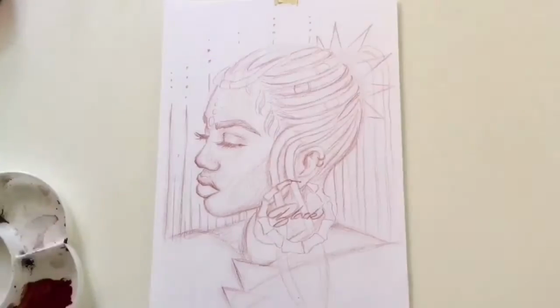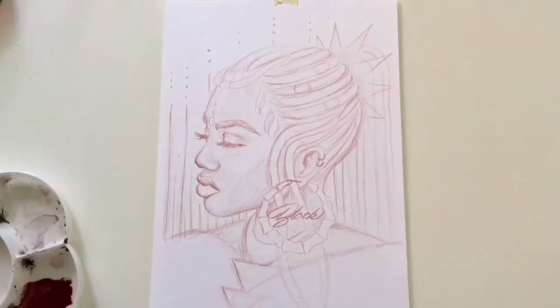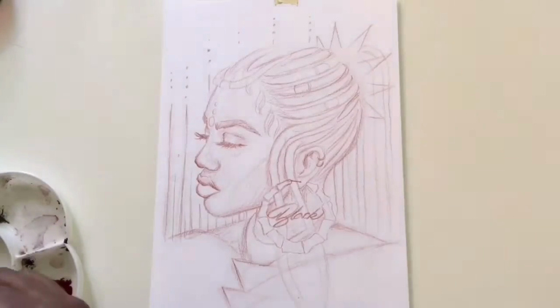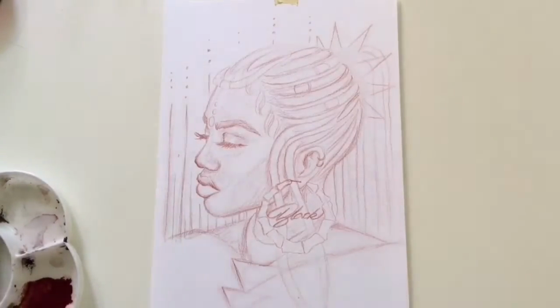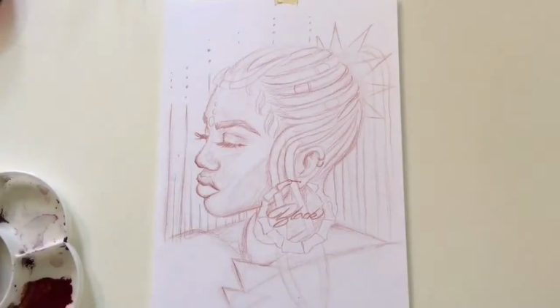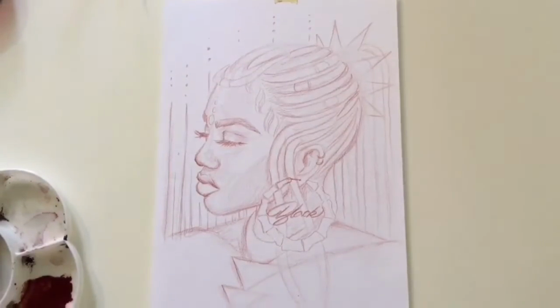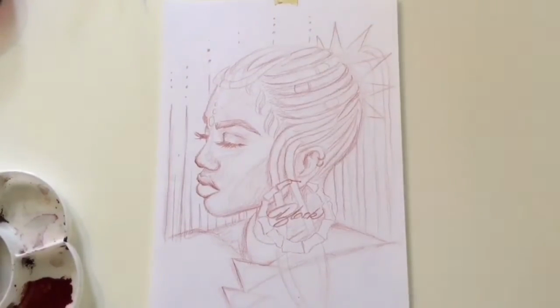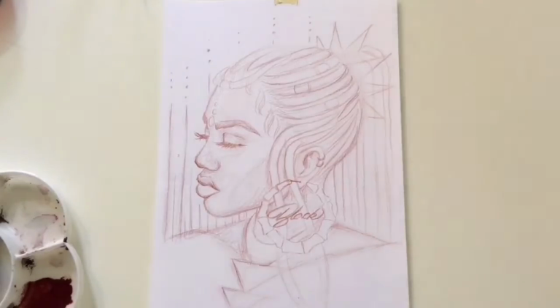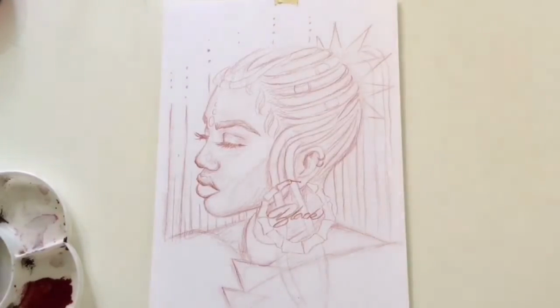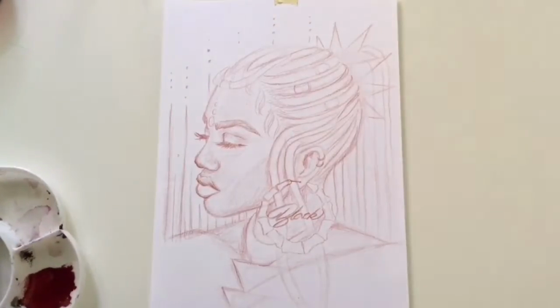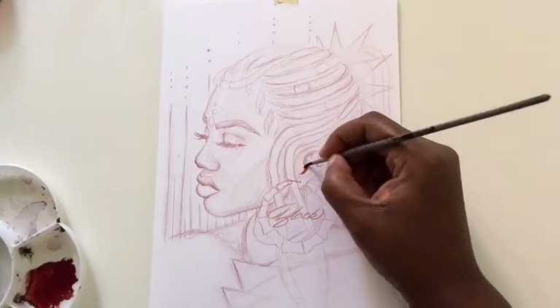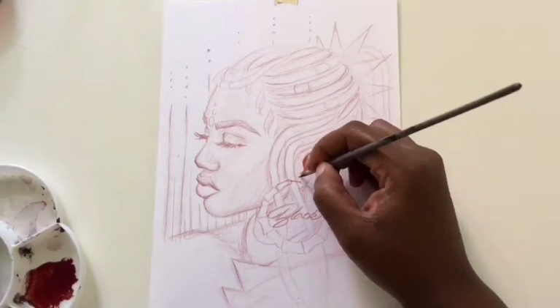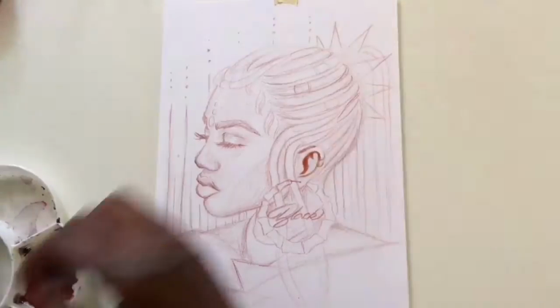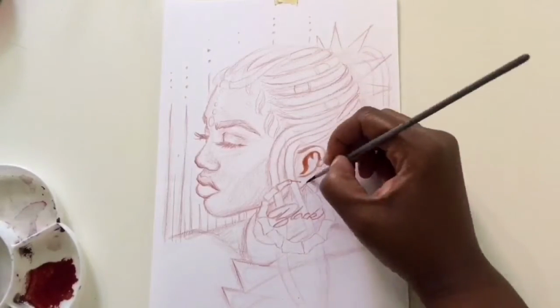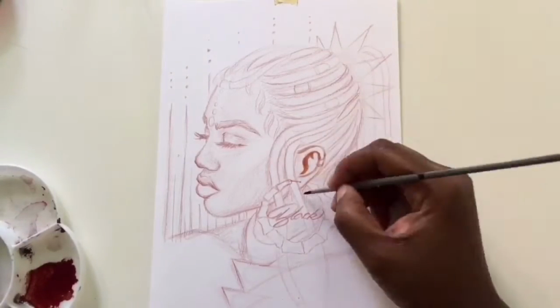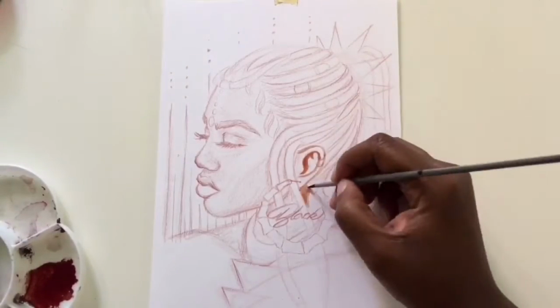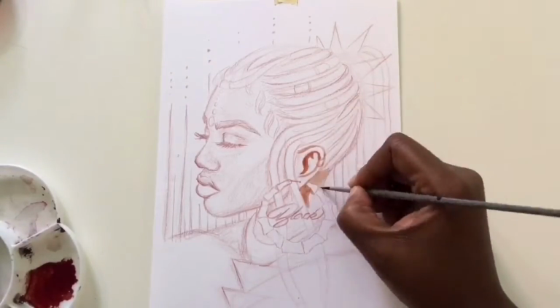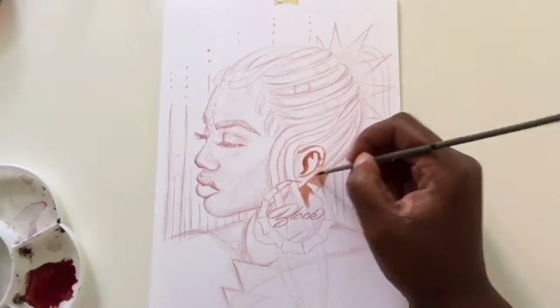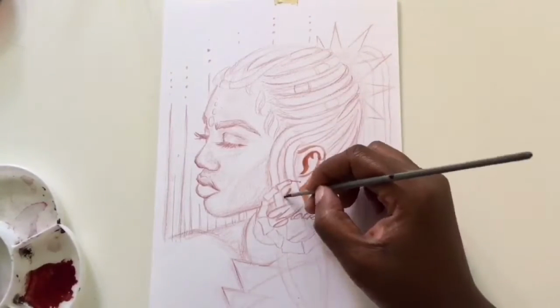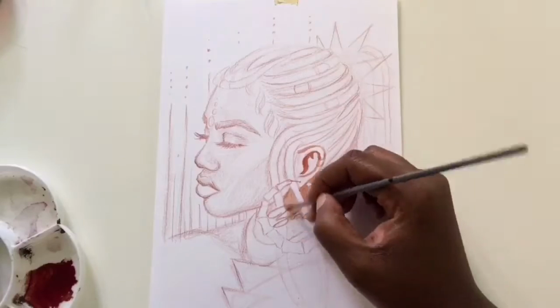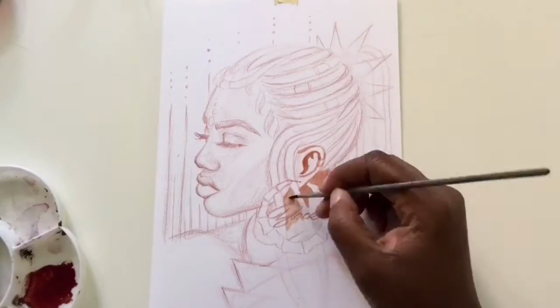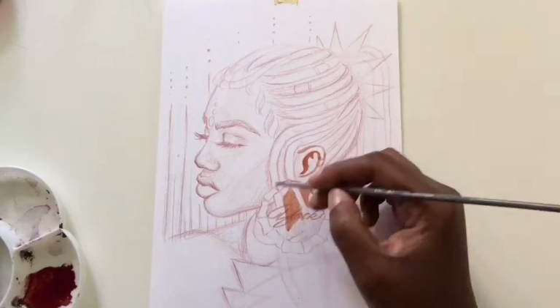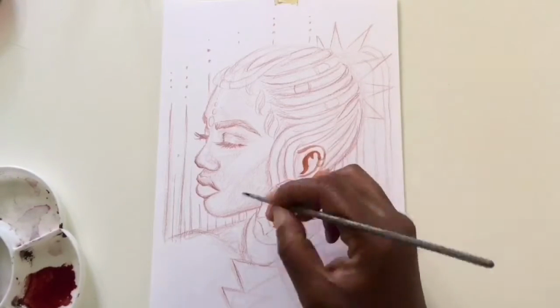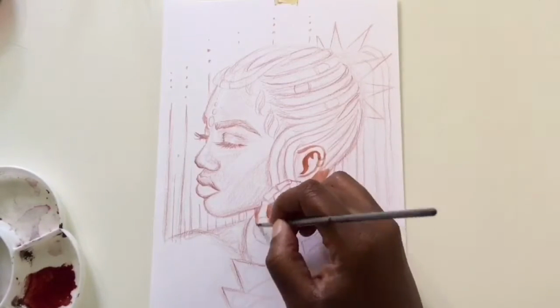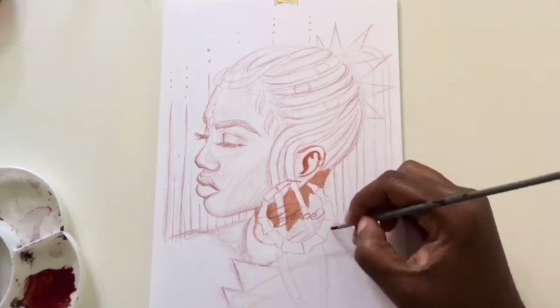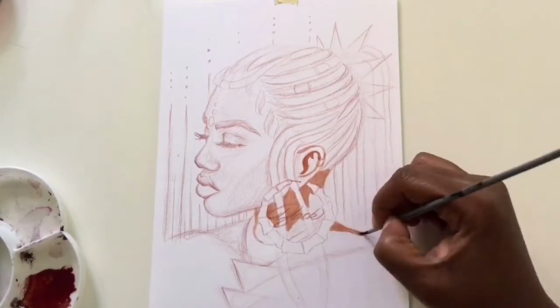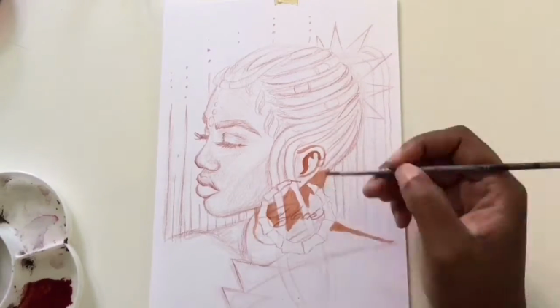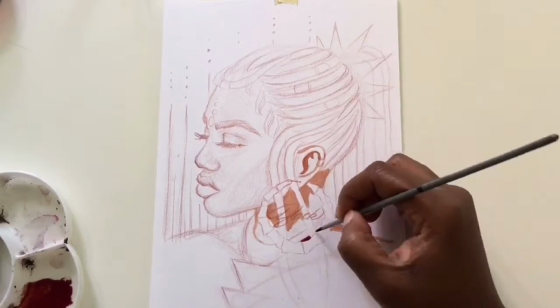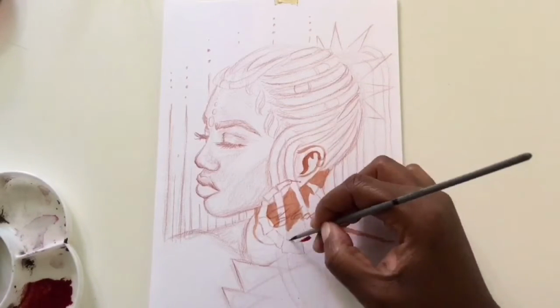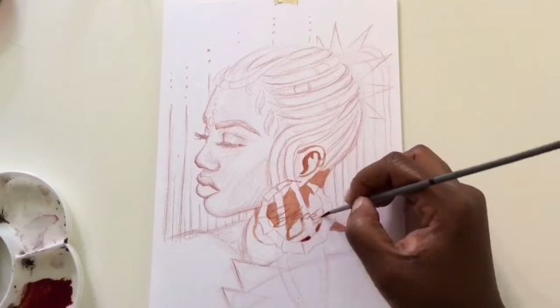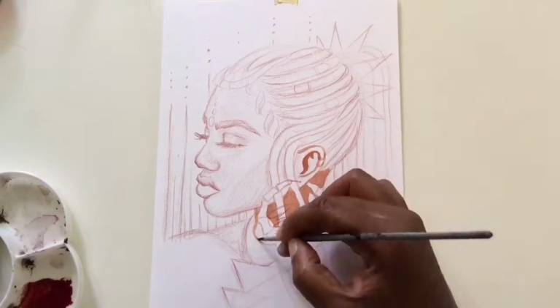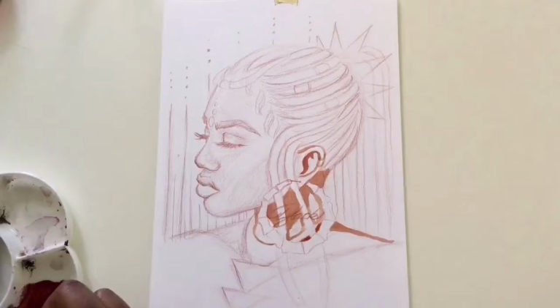Hey guys and welcome back to my channel. For this drawing I use the Higgins ink black magic and the brown, the Liquitex gold ink, the EWU brush pens, and the Pentel pocket brush pen.